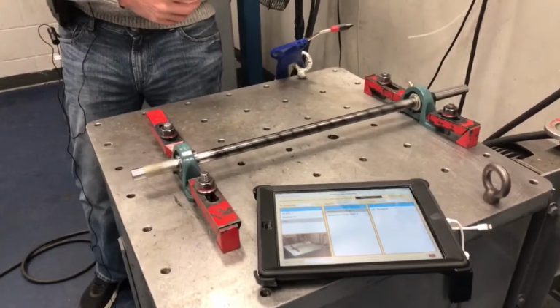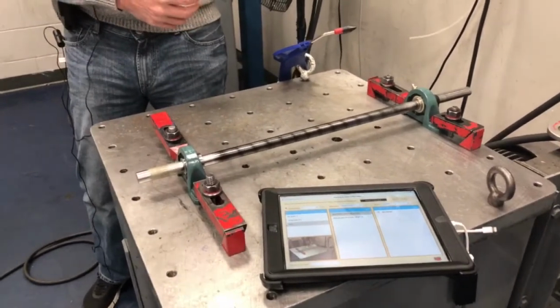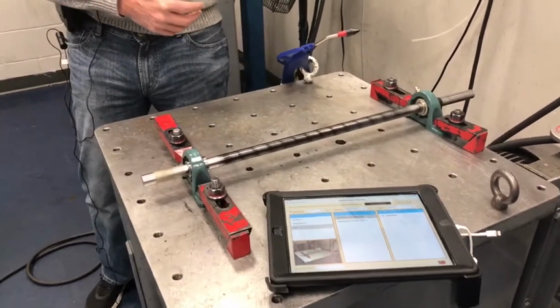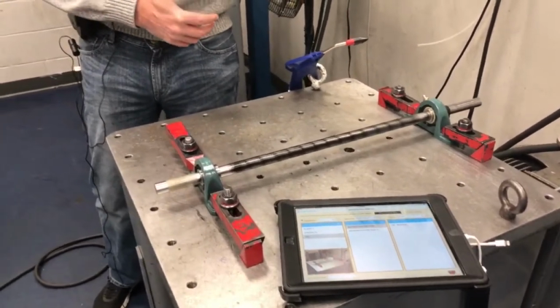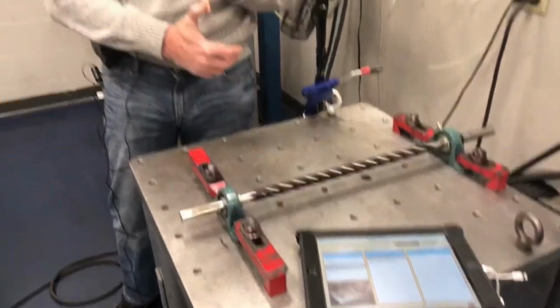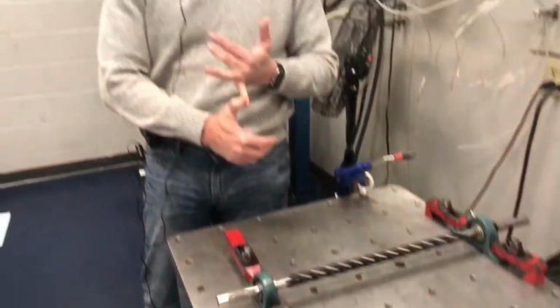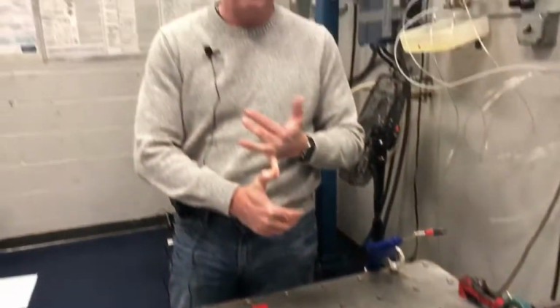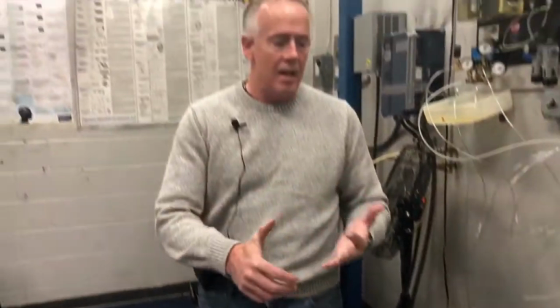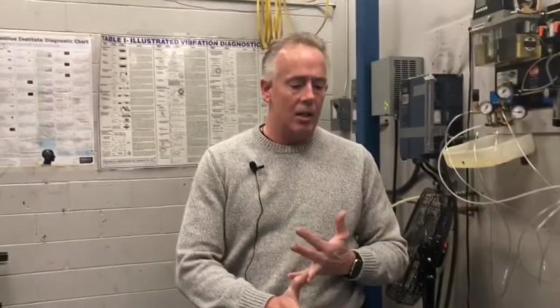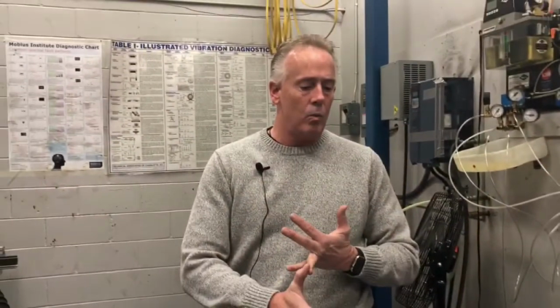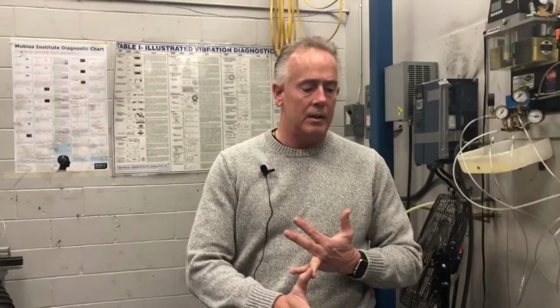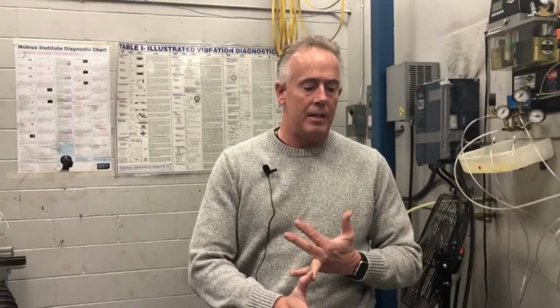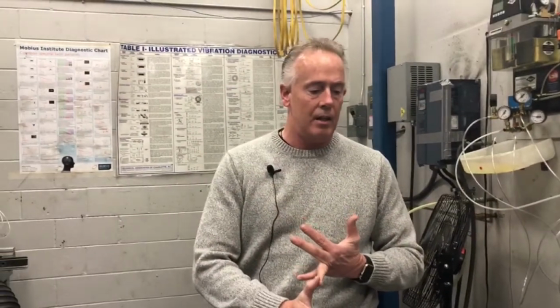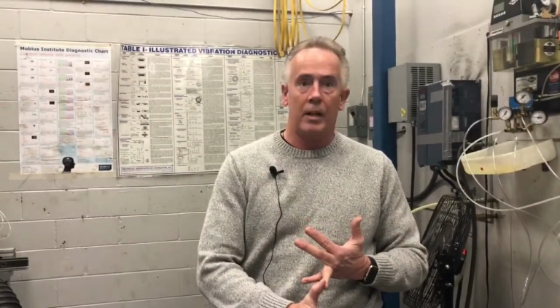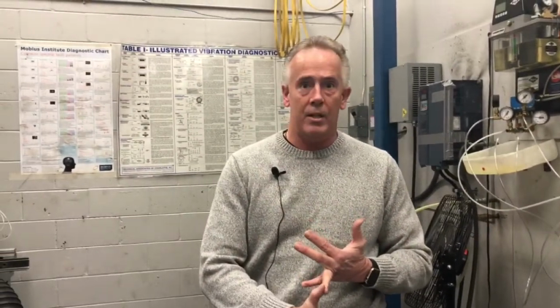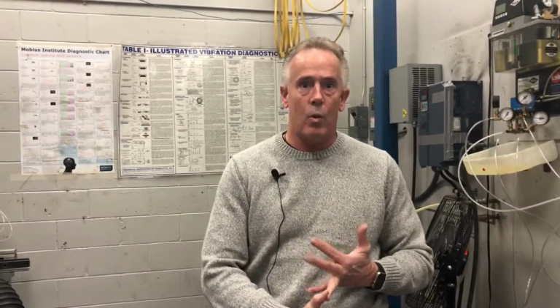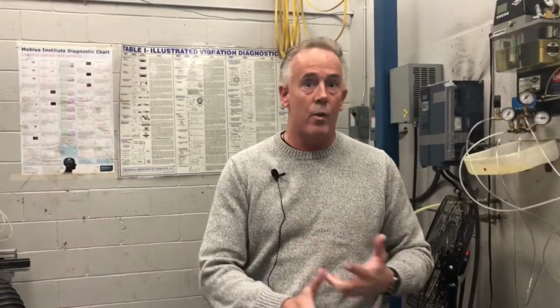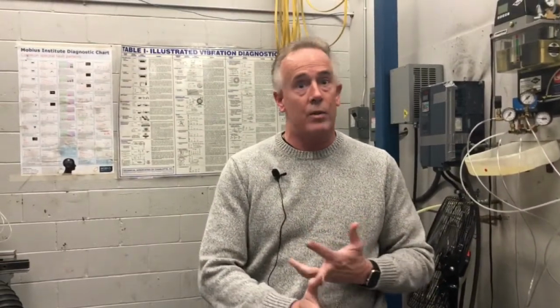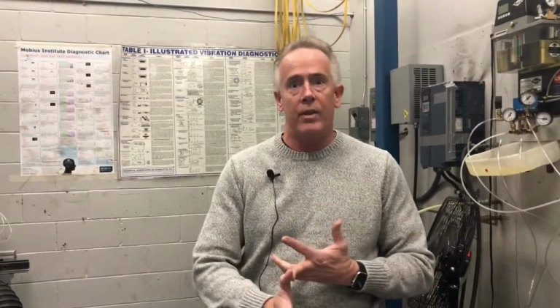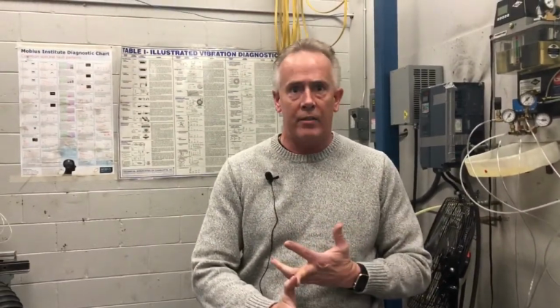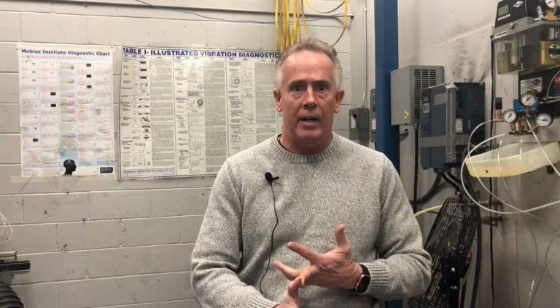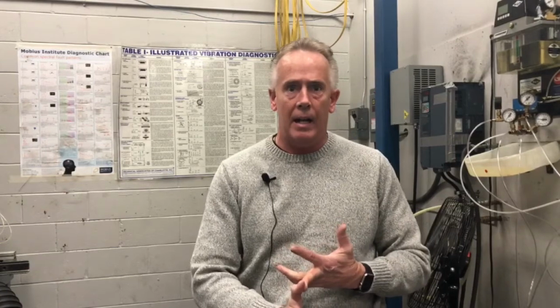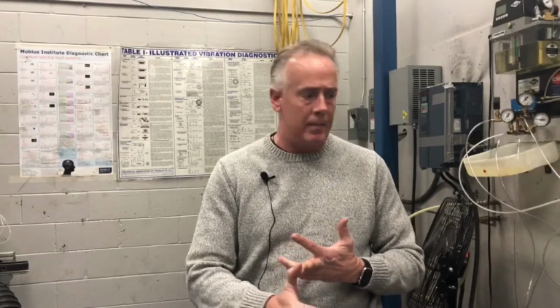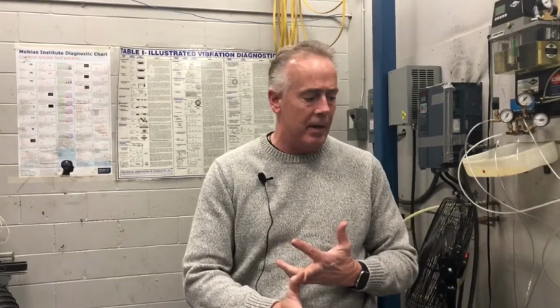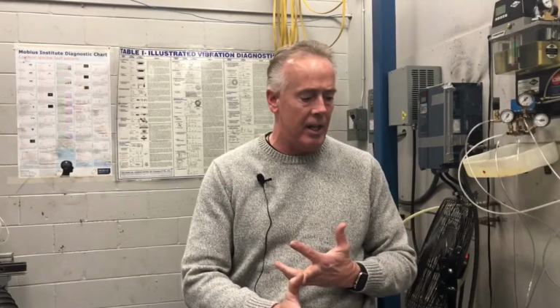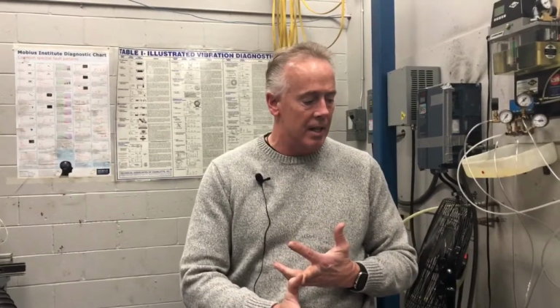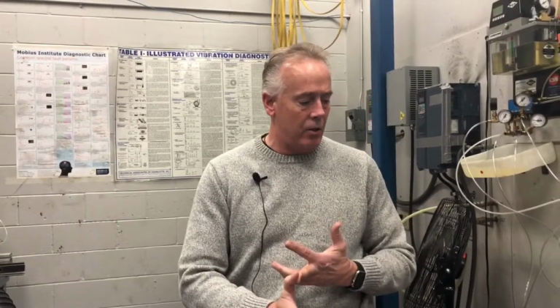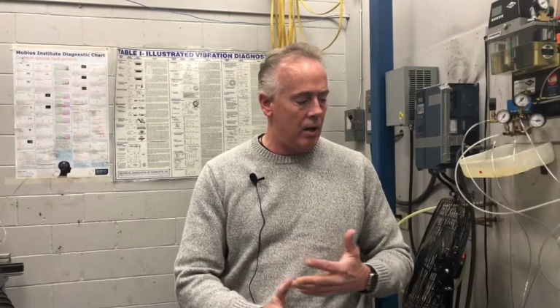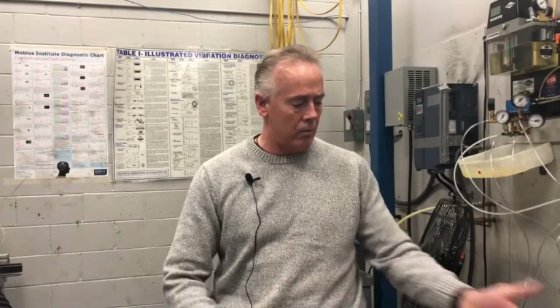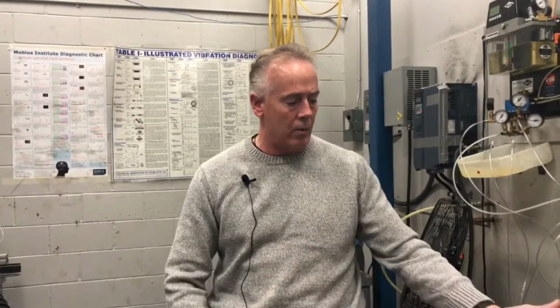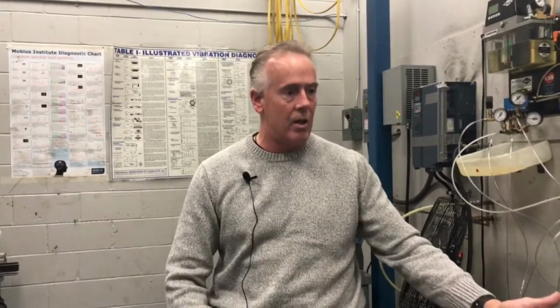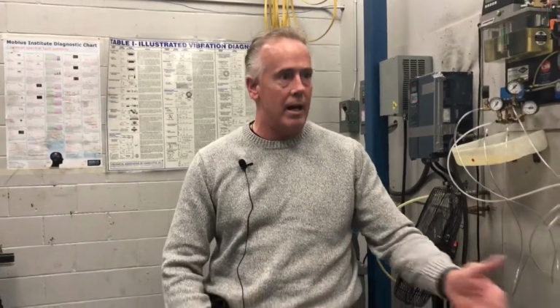Green will tell us no lube required. Yellow will tell us that lubrication is required. Red means we have a defective bearing and may need a bearing change.